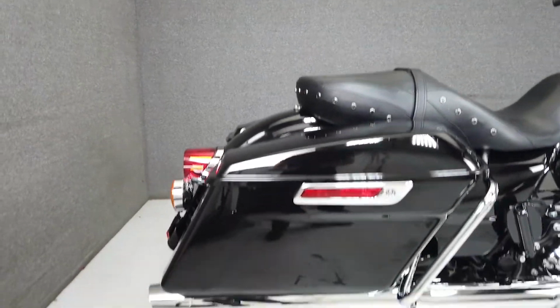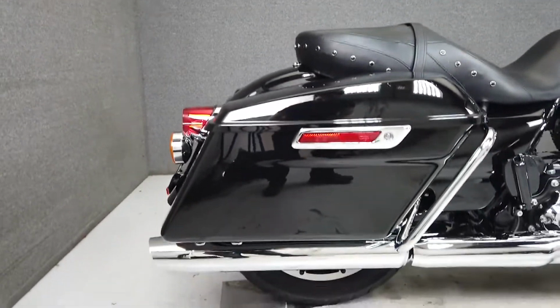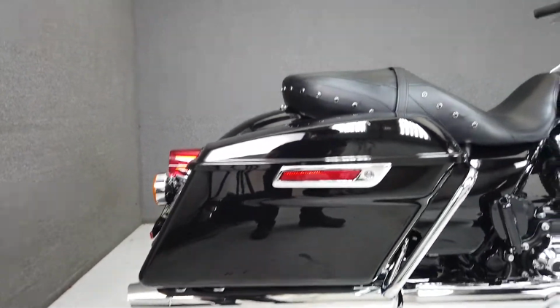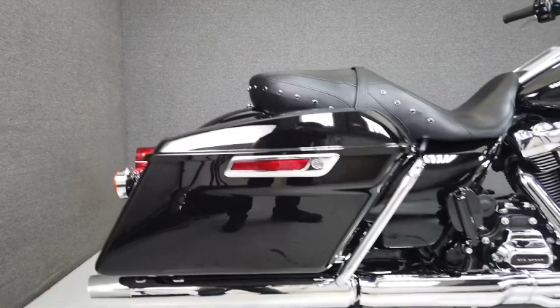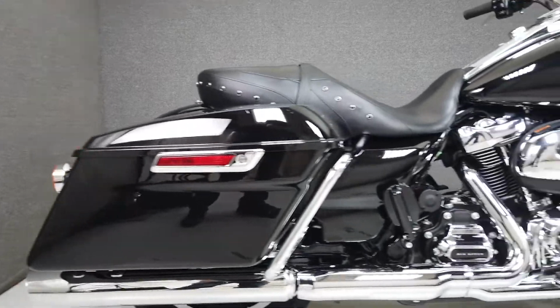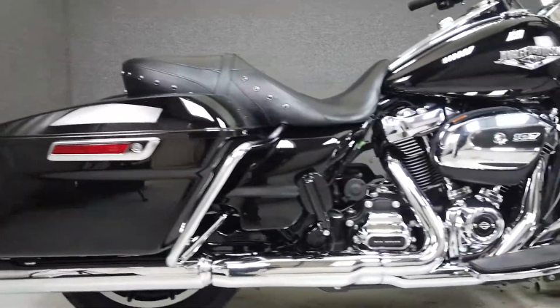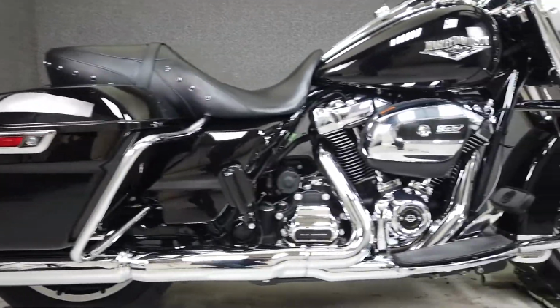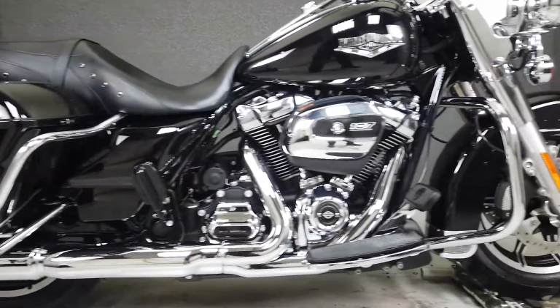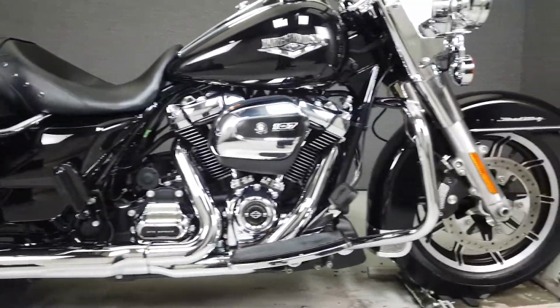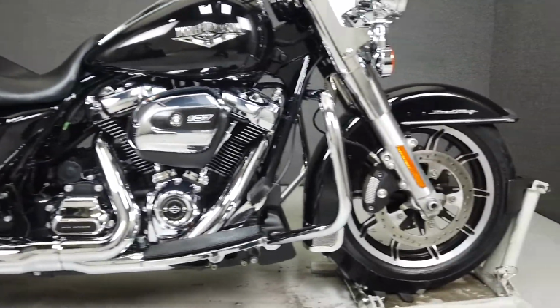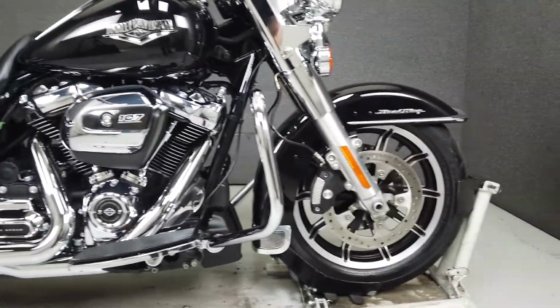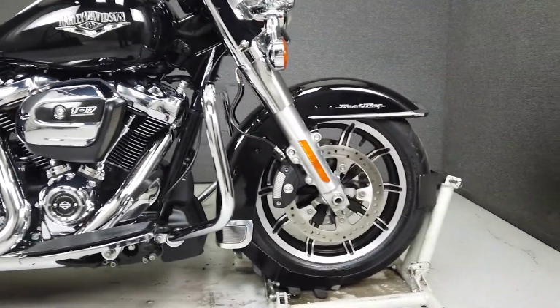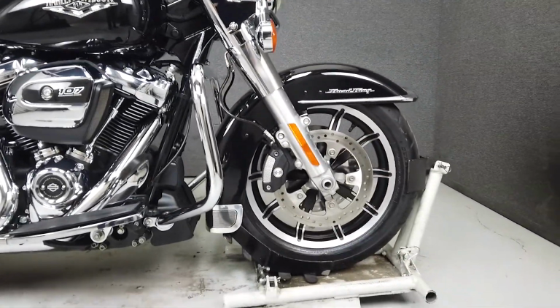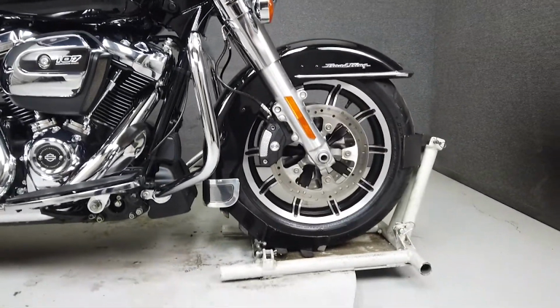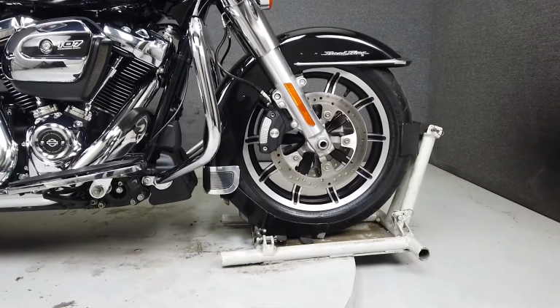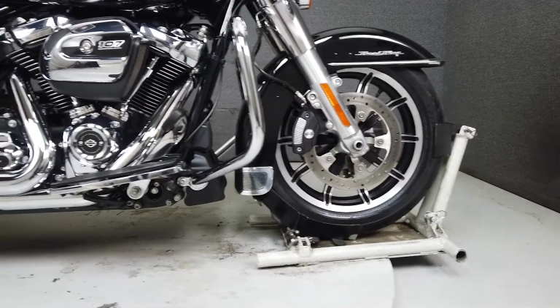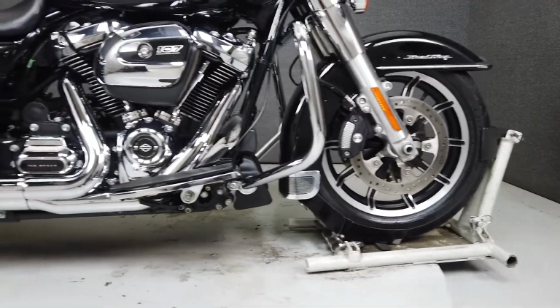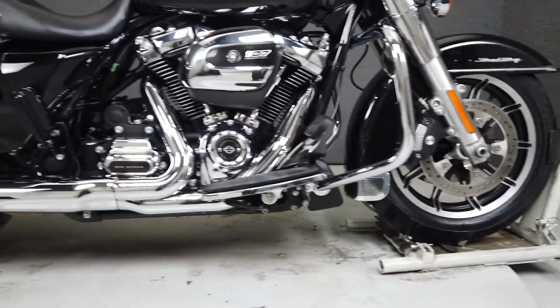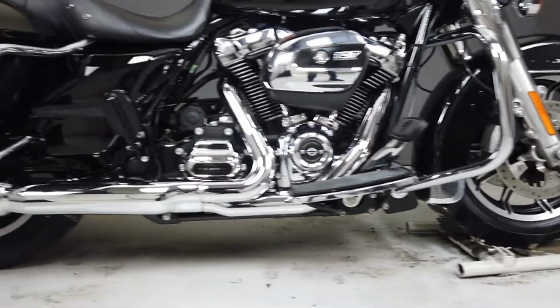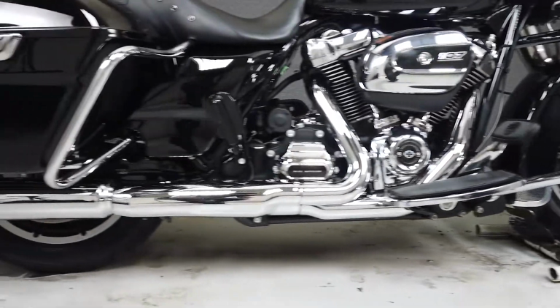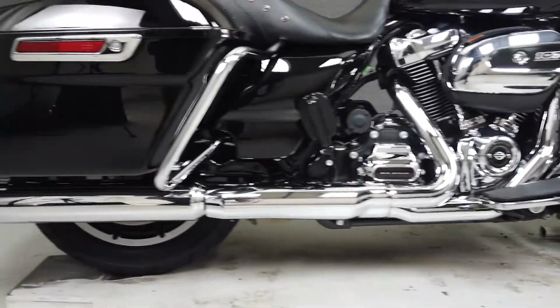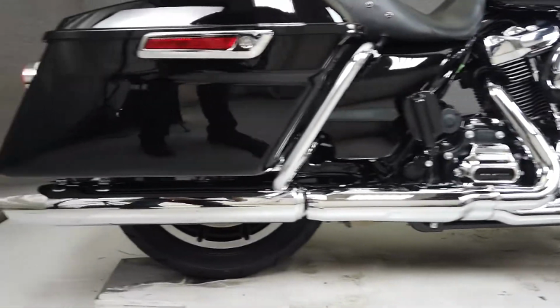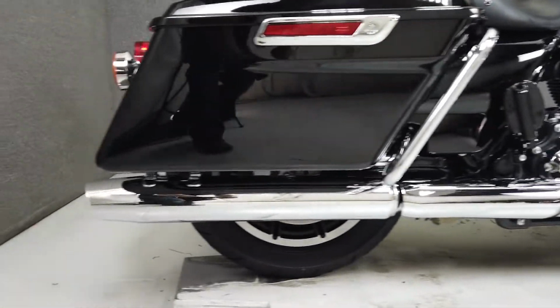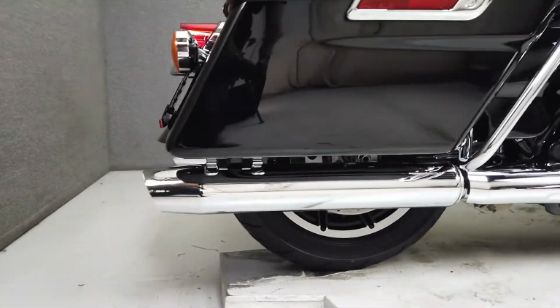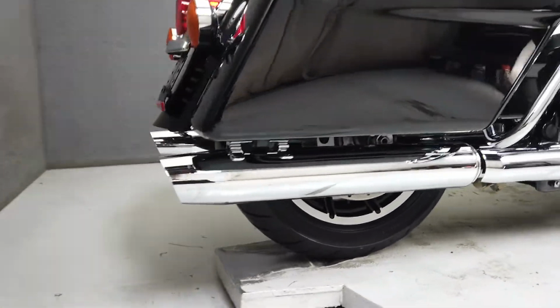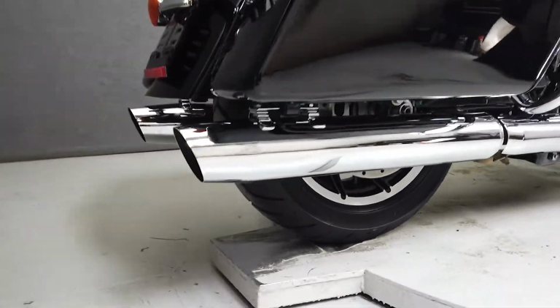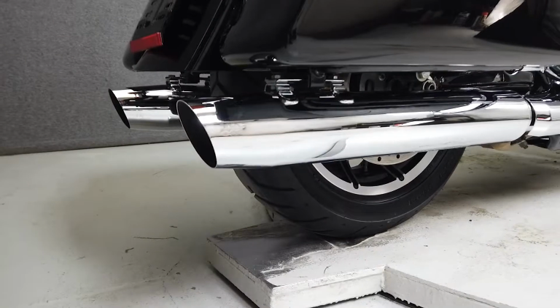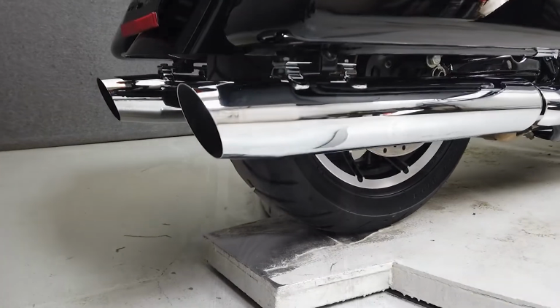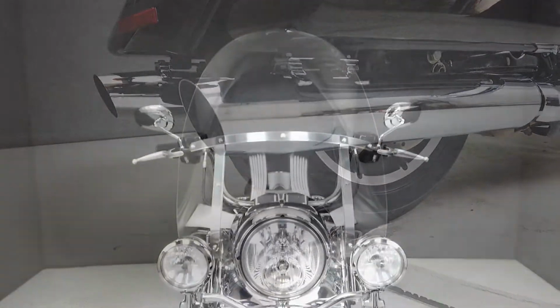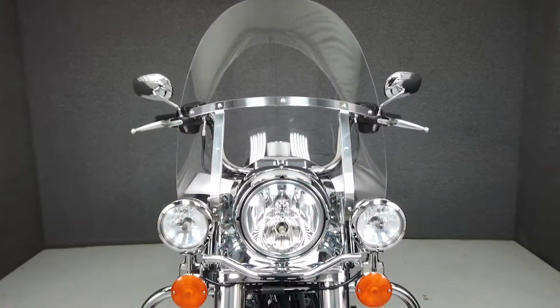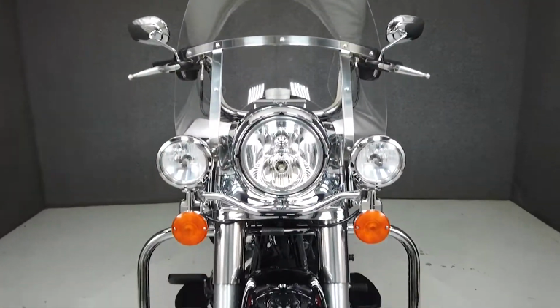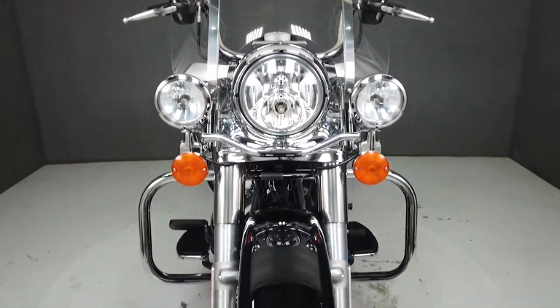It comes equipped with cruise control. Powered by Harley's new 107 cubic inch Milwaukee 8 V-twin with the six-speed transmission, the Road King puts an impressive 100 foot-pounds of torque through a smooth shifting six-speed transmission and low maintenance belt drive.